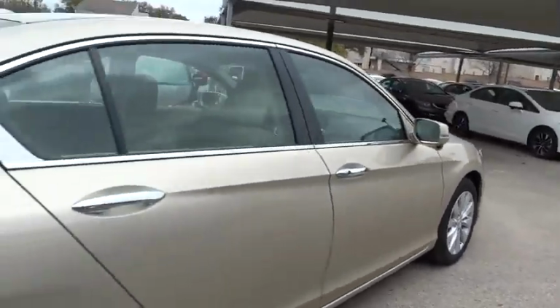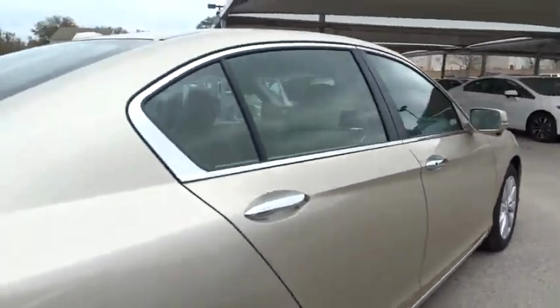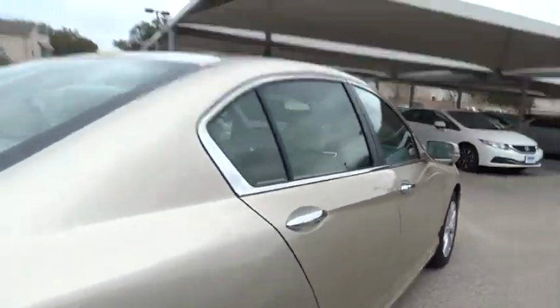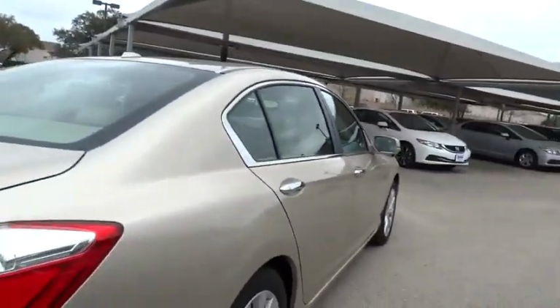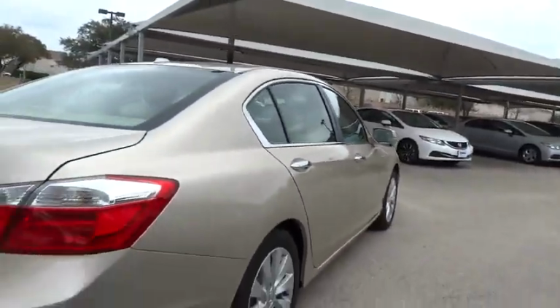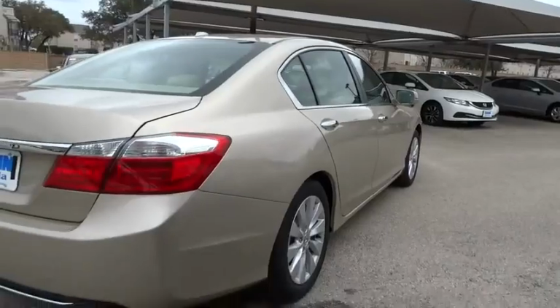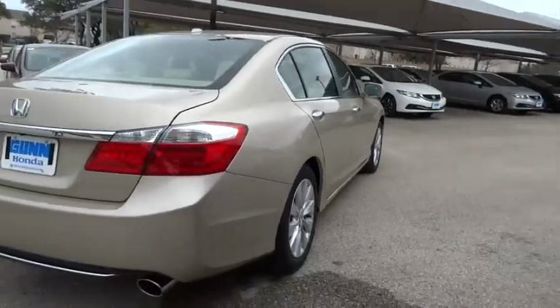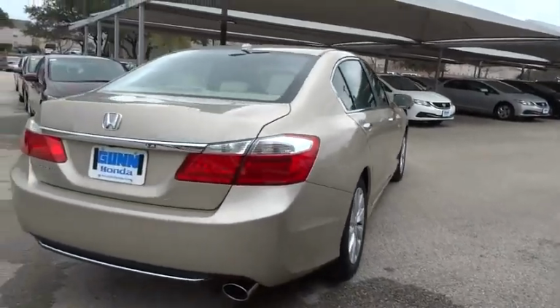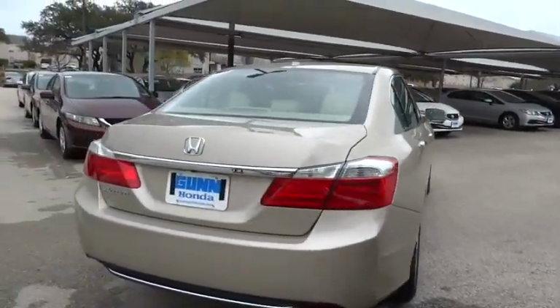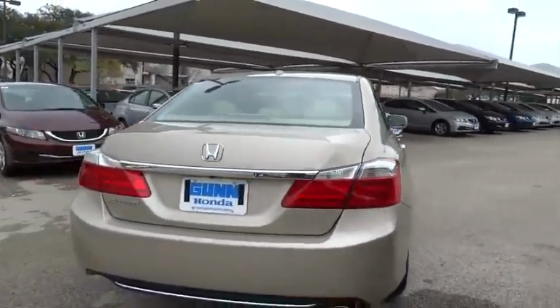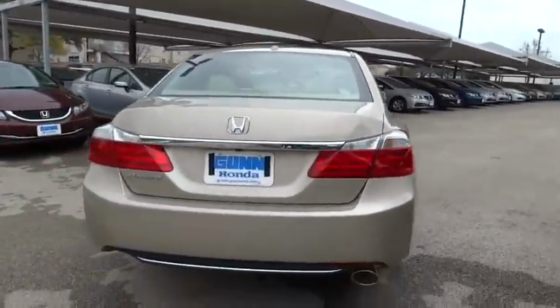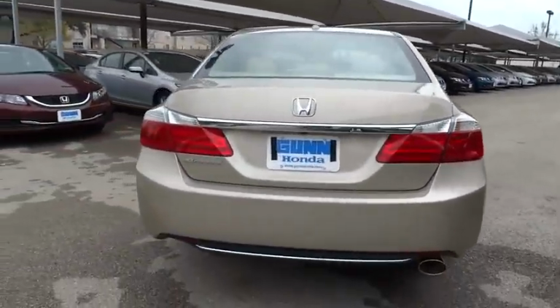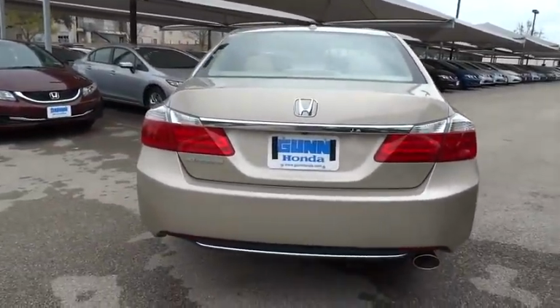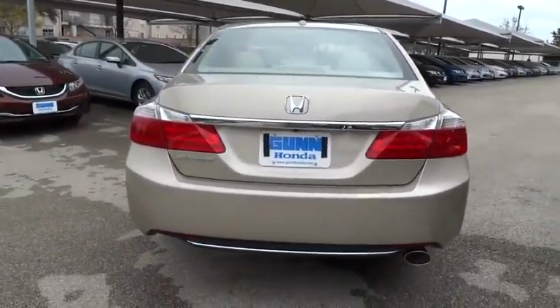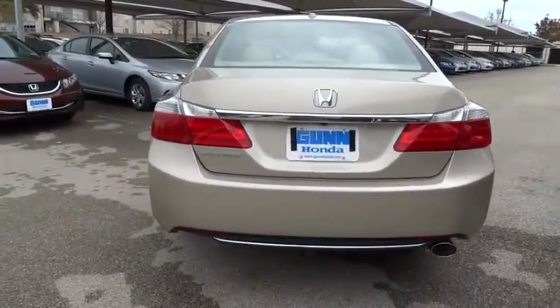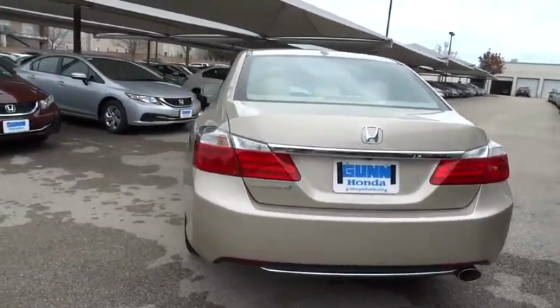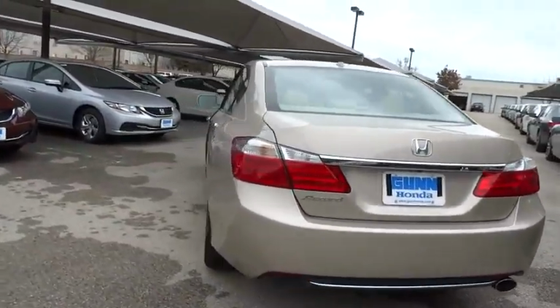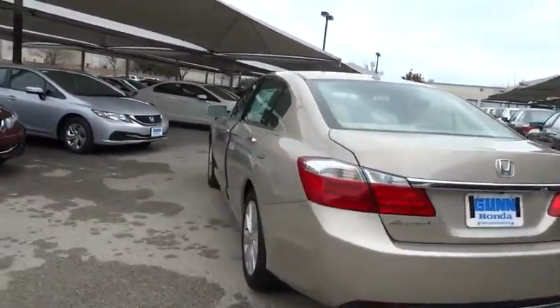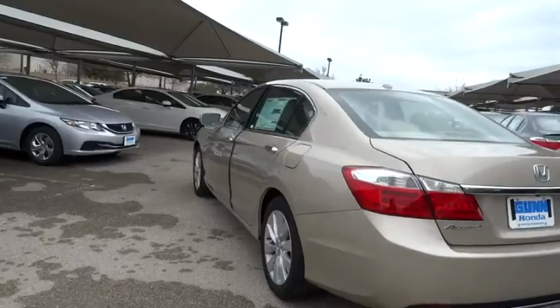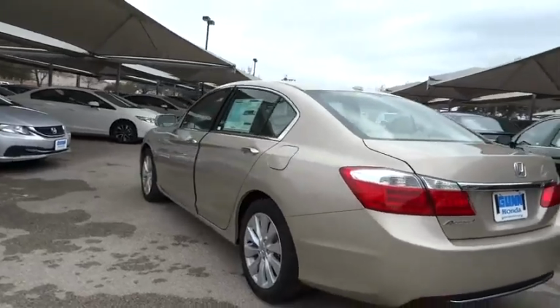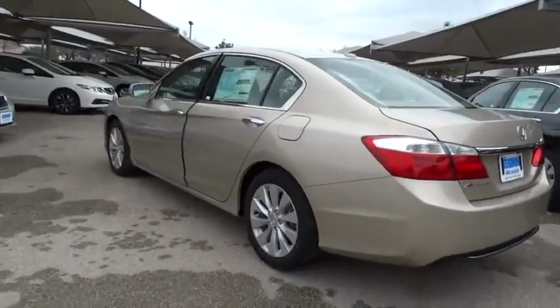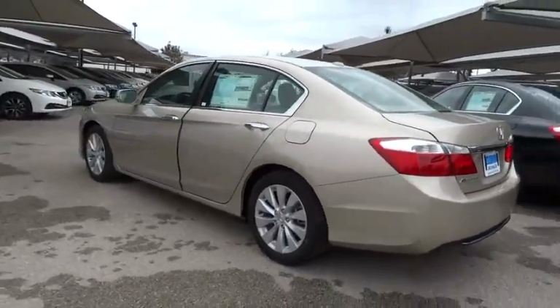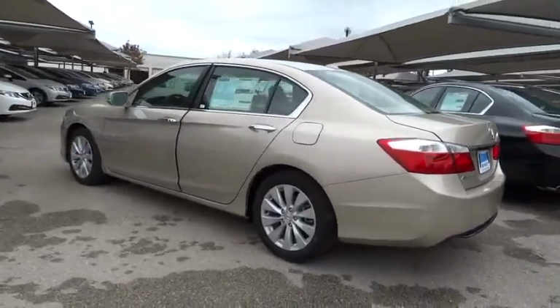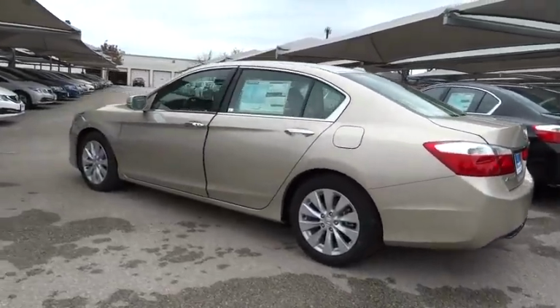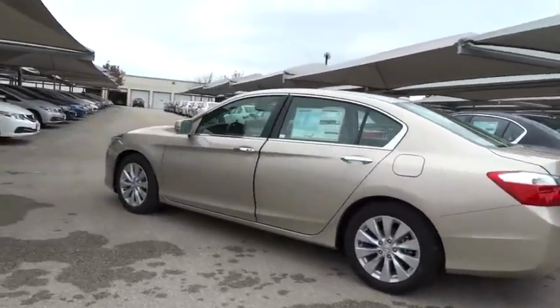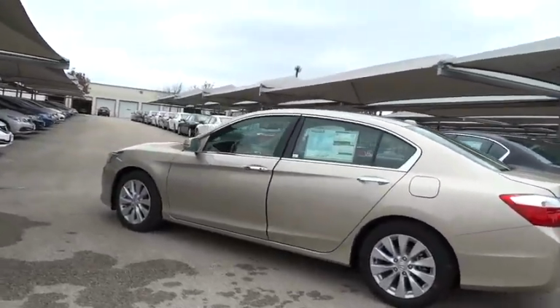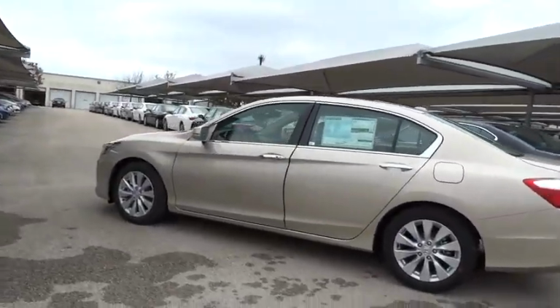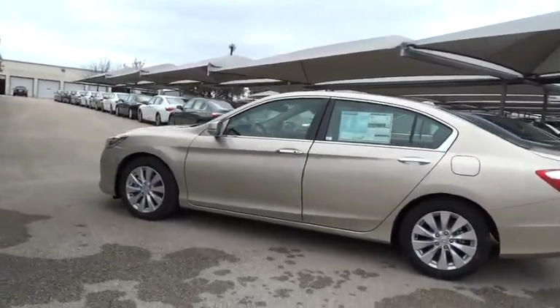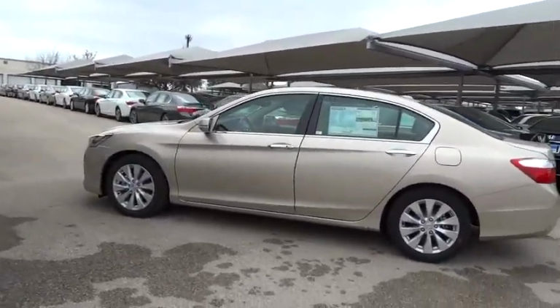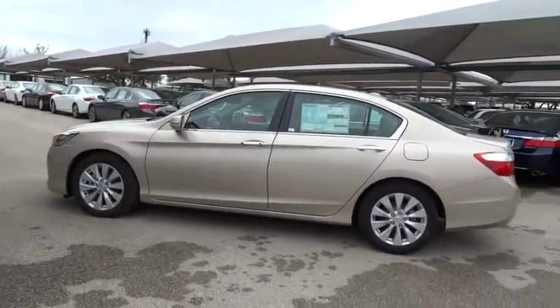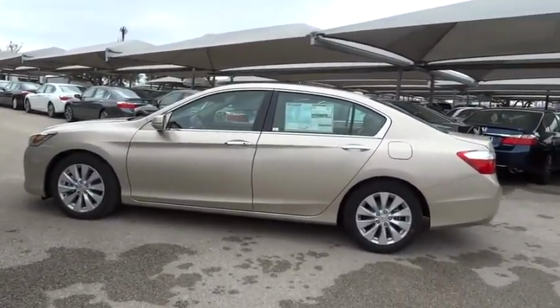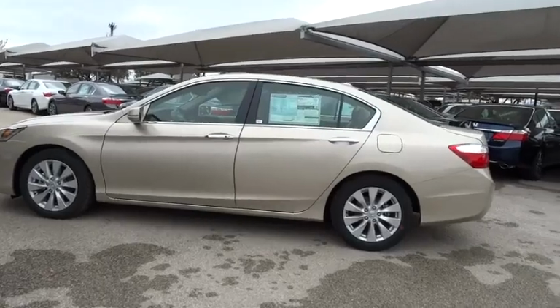Here are some of this vehicle's great options: steering wheel audio controls, stability control, traction control, power passenger seat, anti-lock braking system, adjustable steering wheel, and power steering.